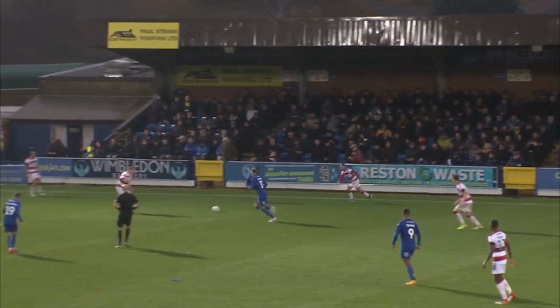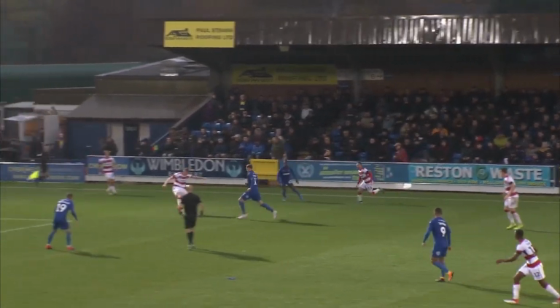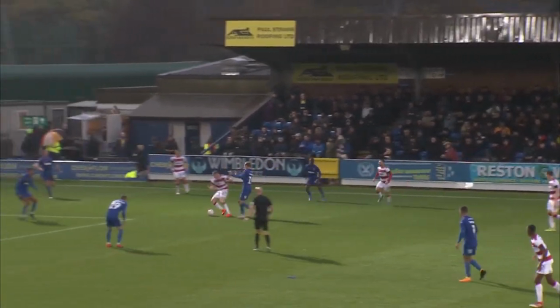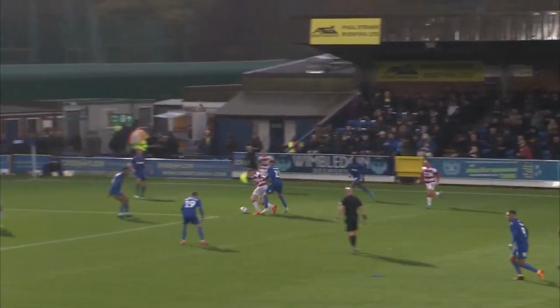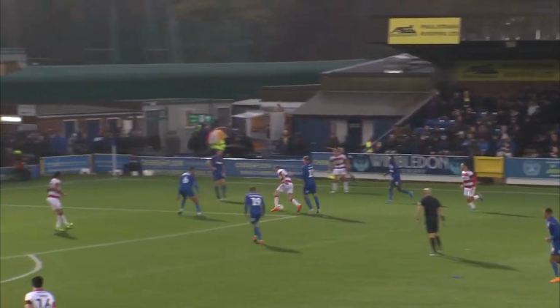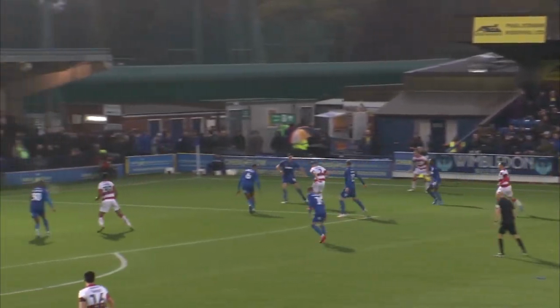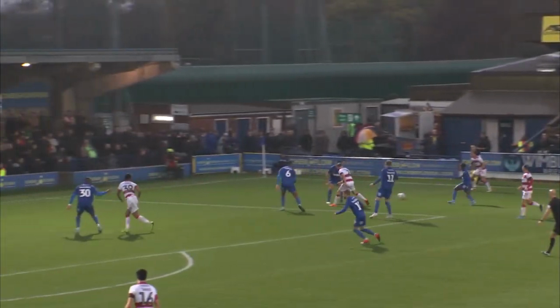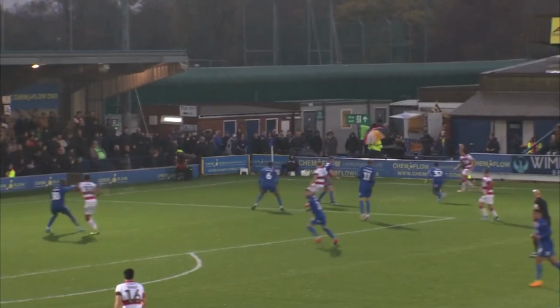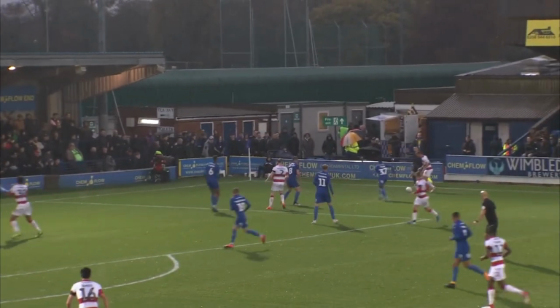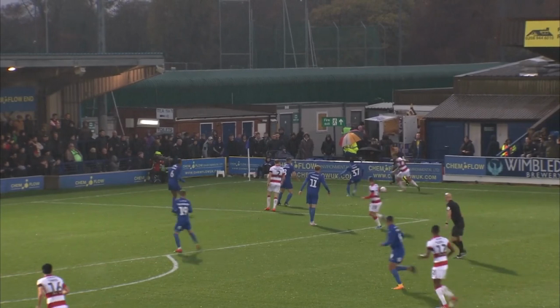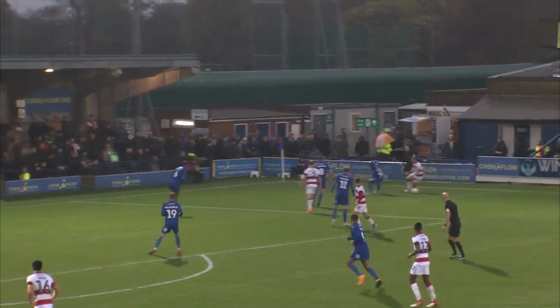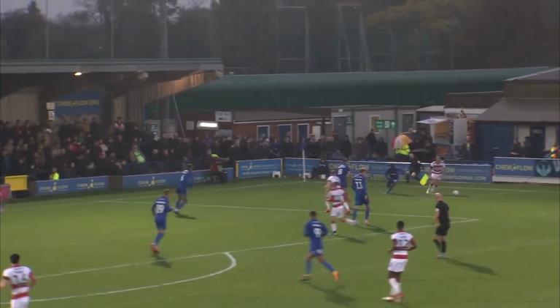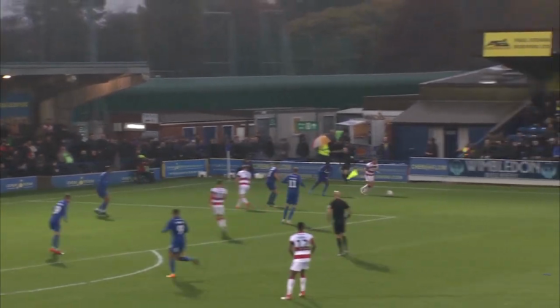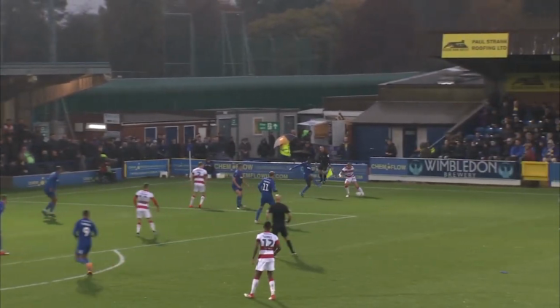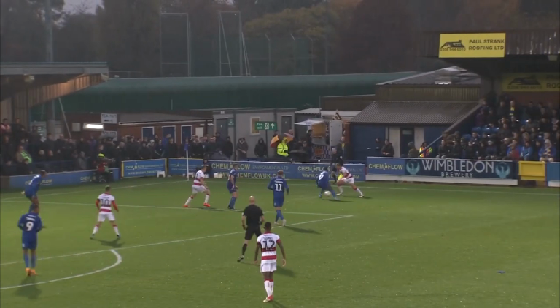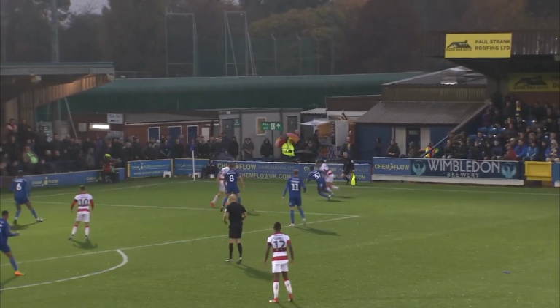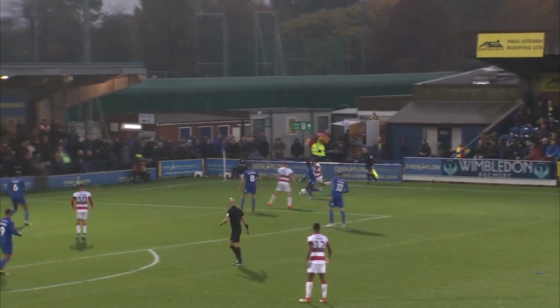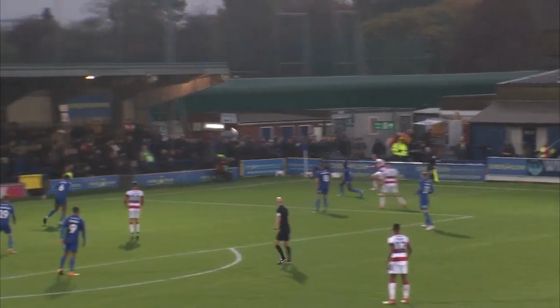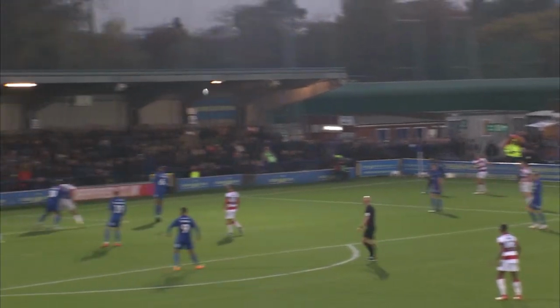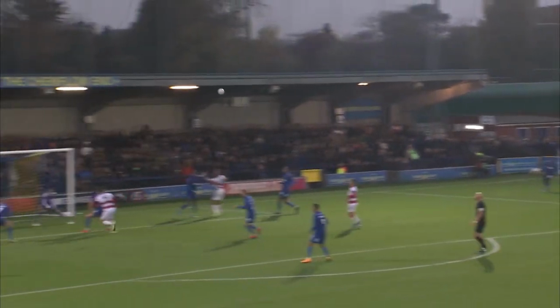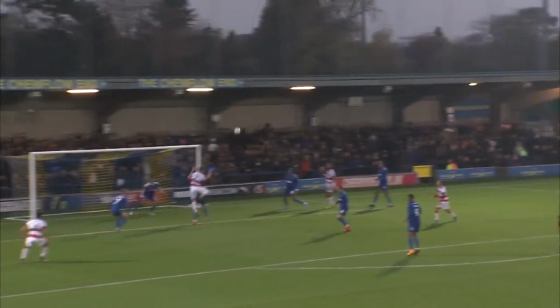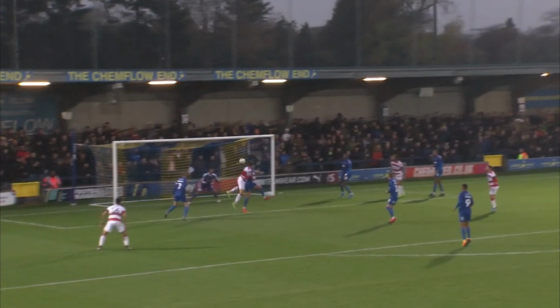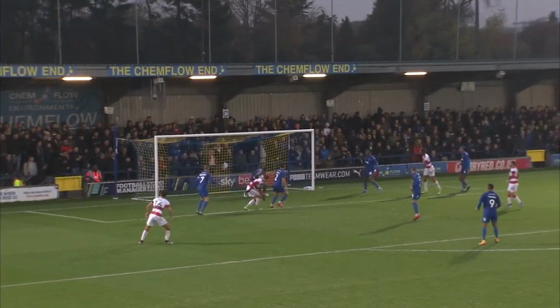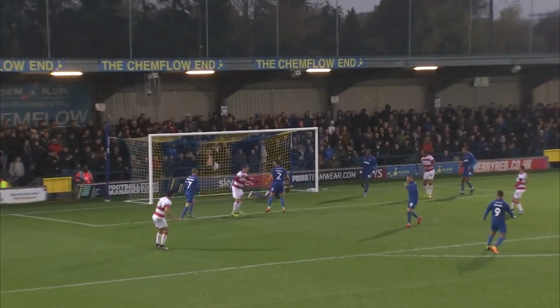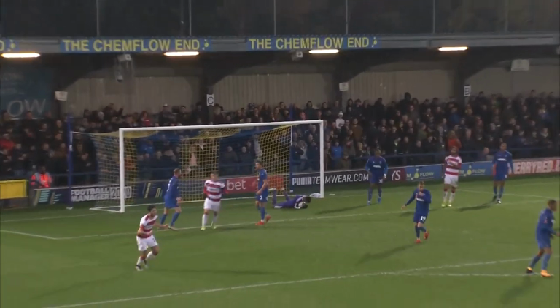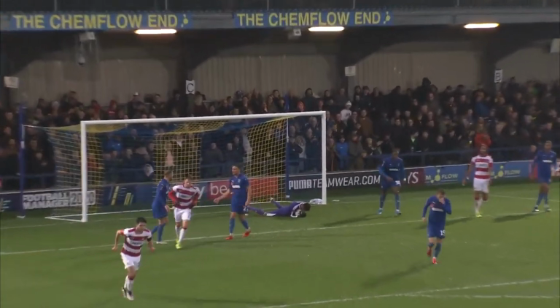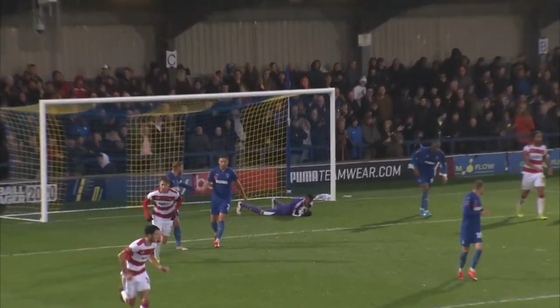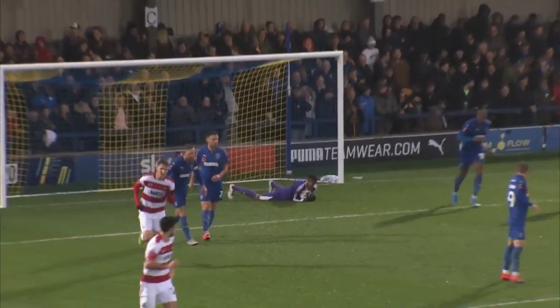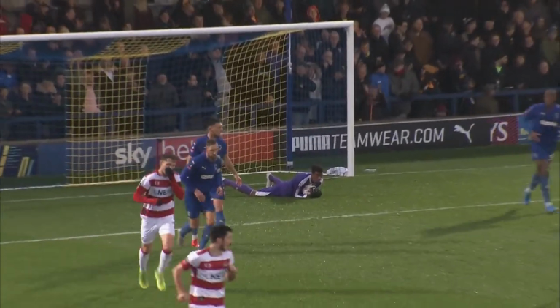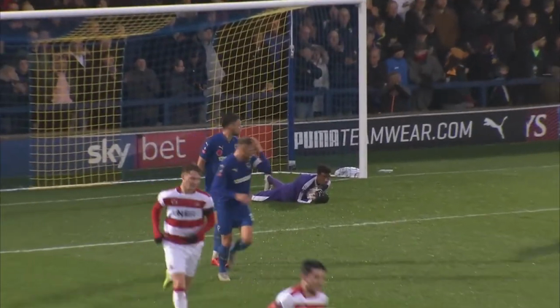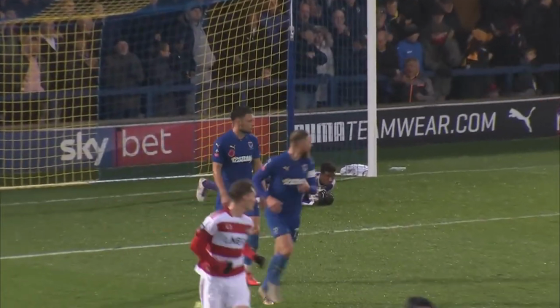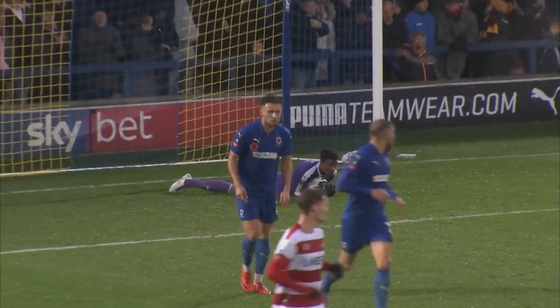Here's Coppinger. He's trying to make something happen here. He's gonna bide his time and then float the cross in — sadly, straight to the goalkeeper.